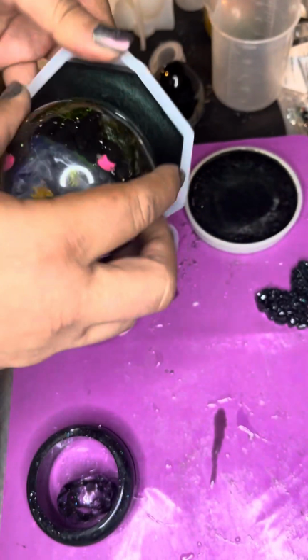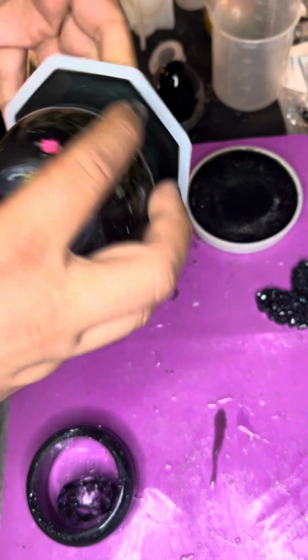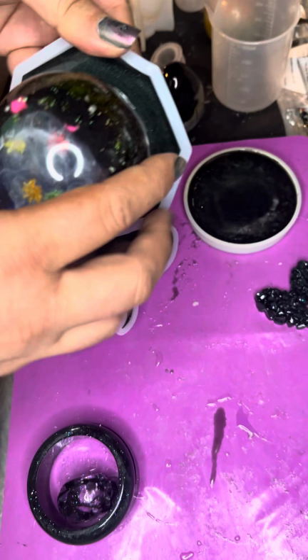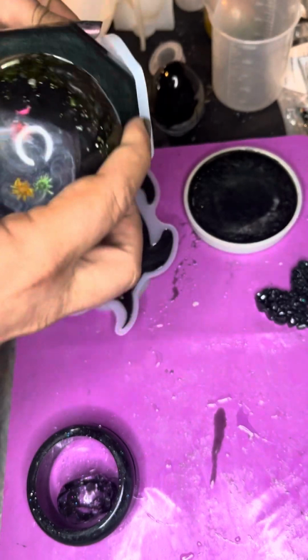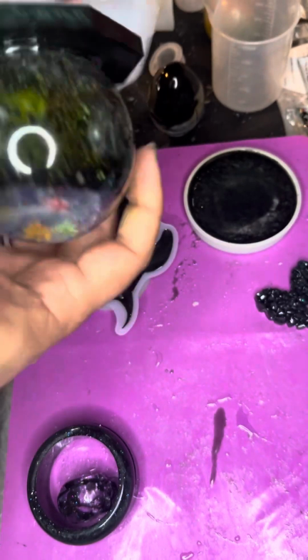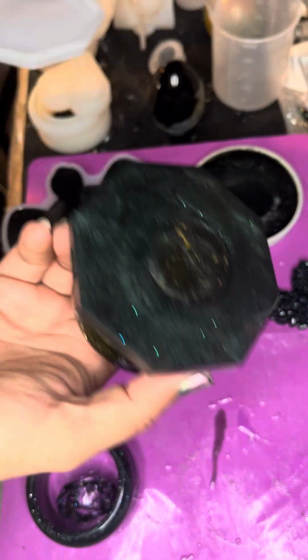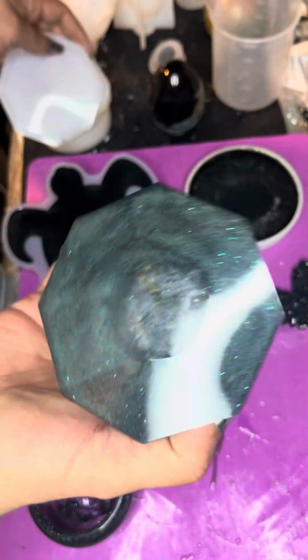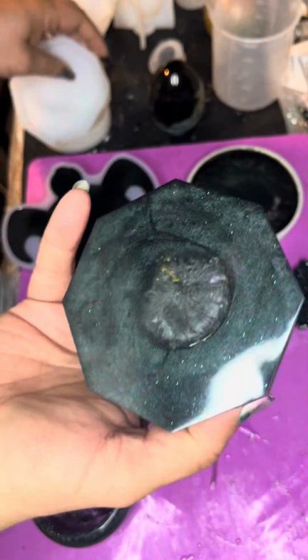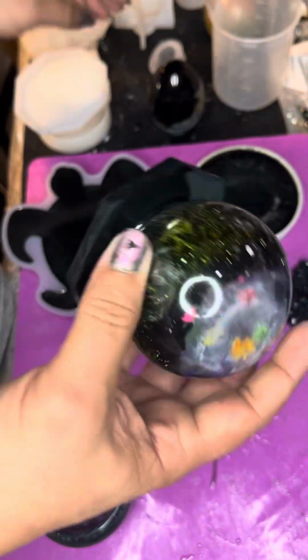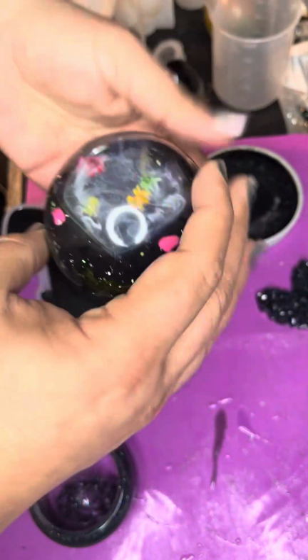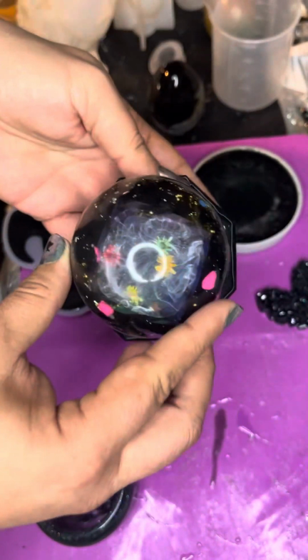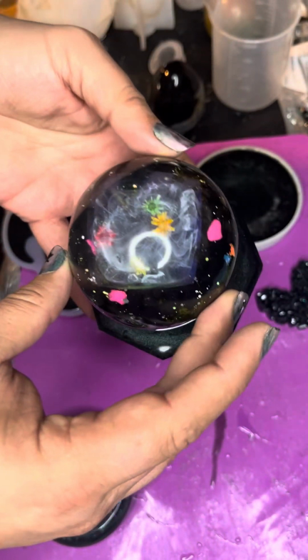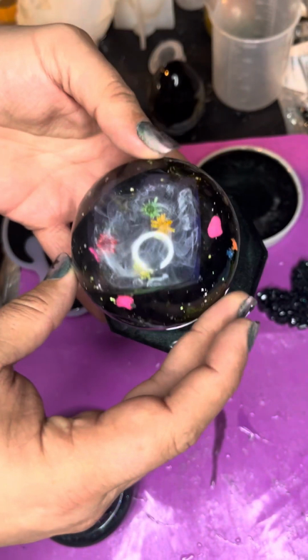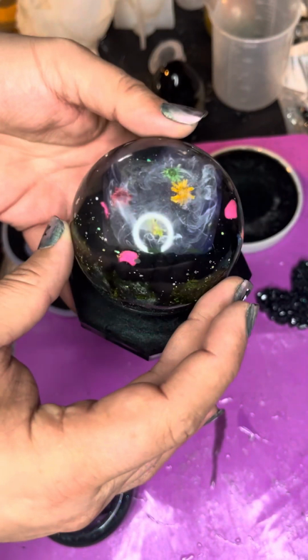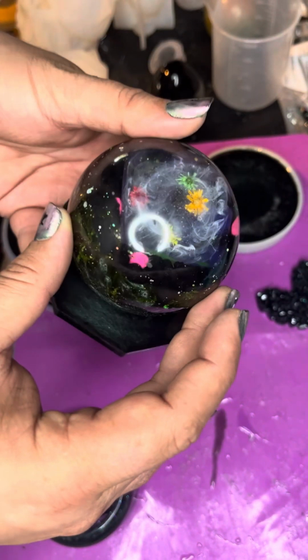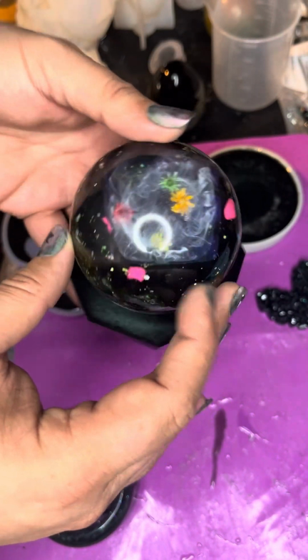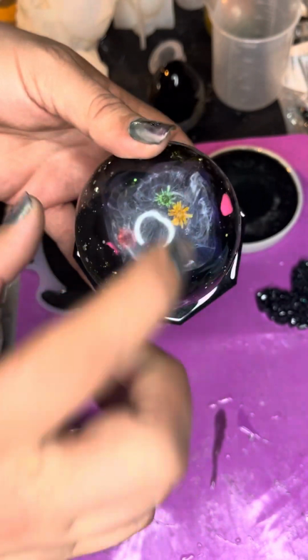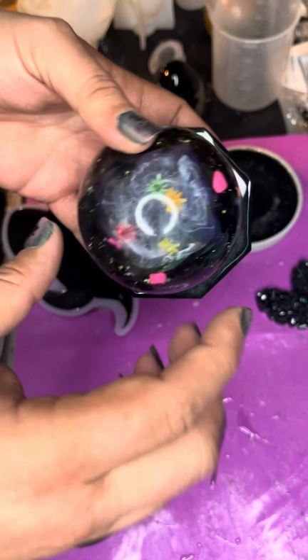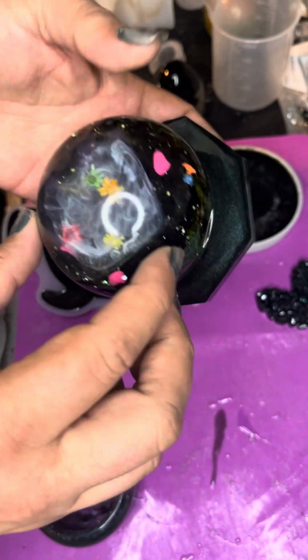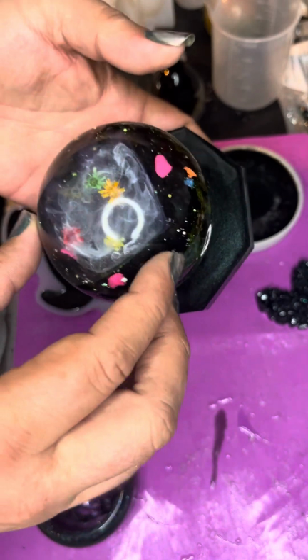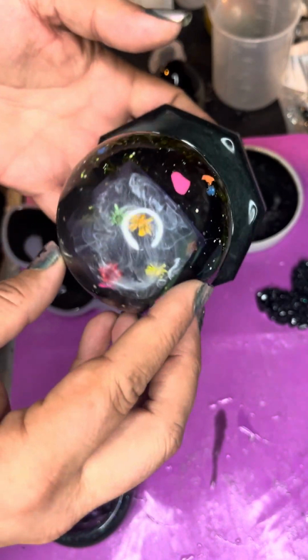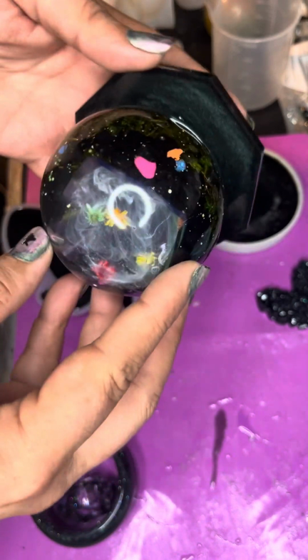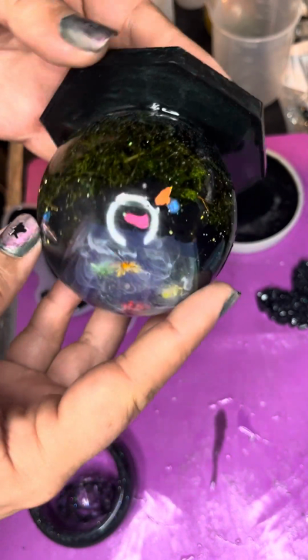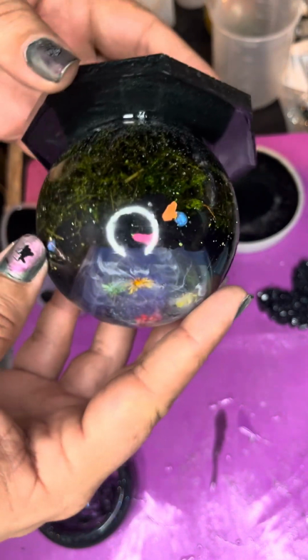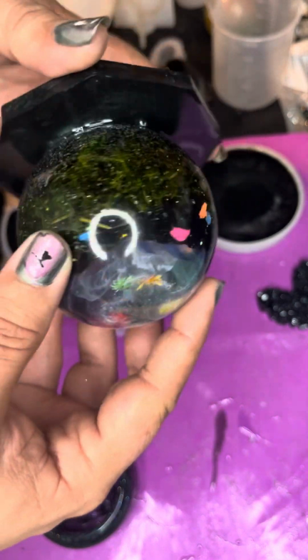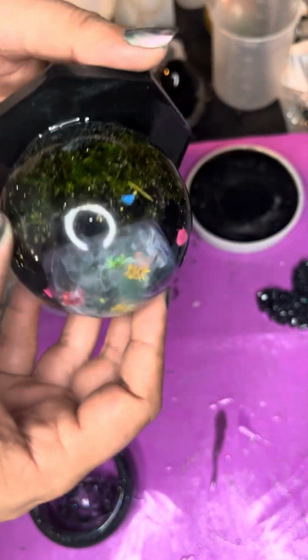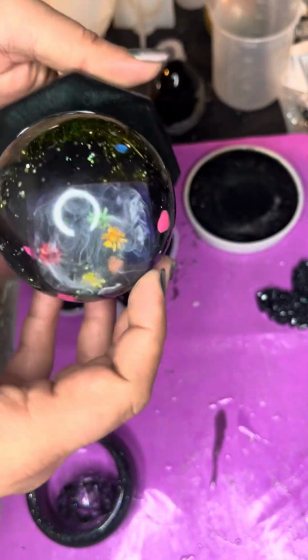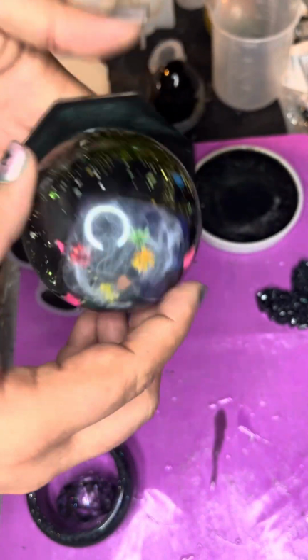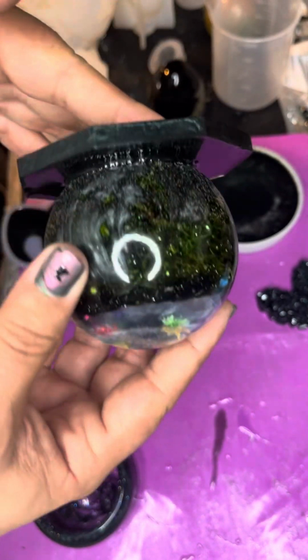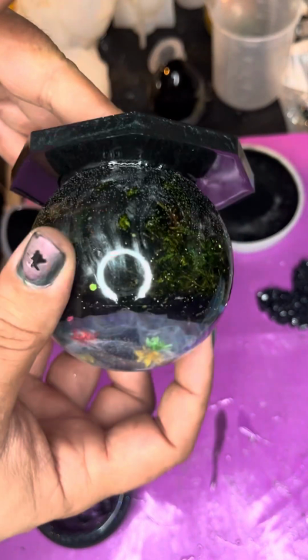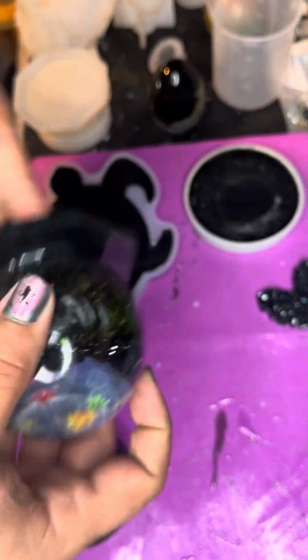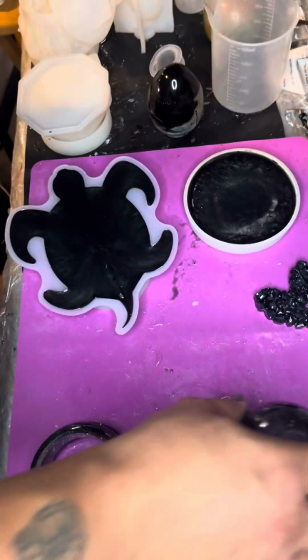And this is just one of my viewing orbs that has been put on a base plate to act as a paperweight. This one did not come out as good as I had hoped it would, so using it as...